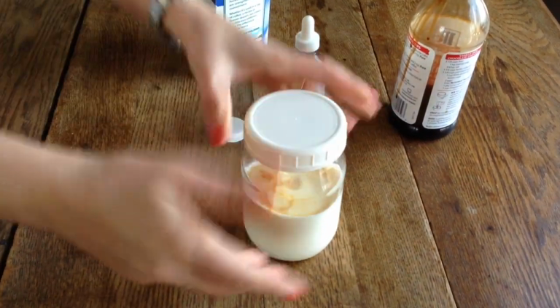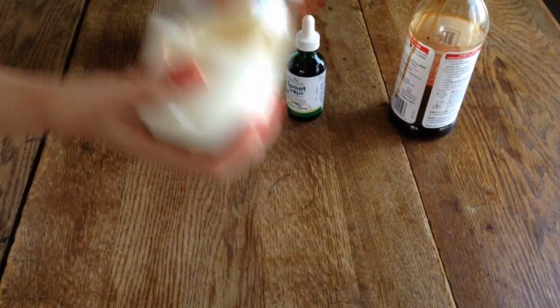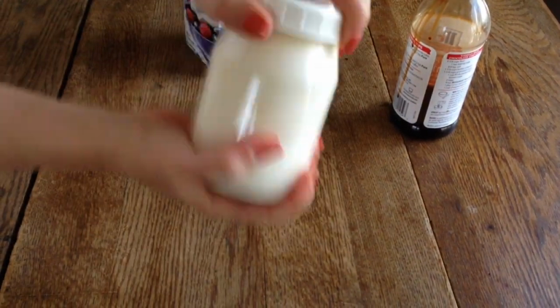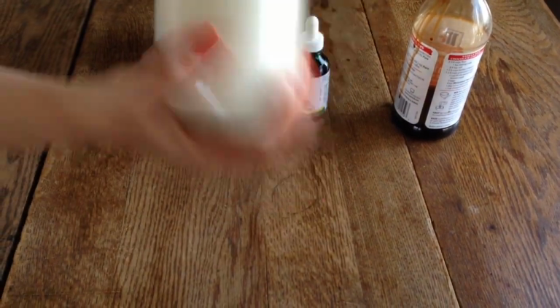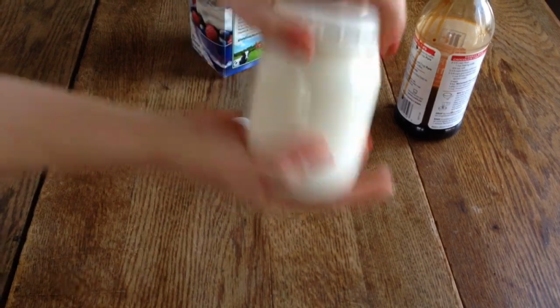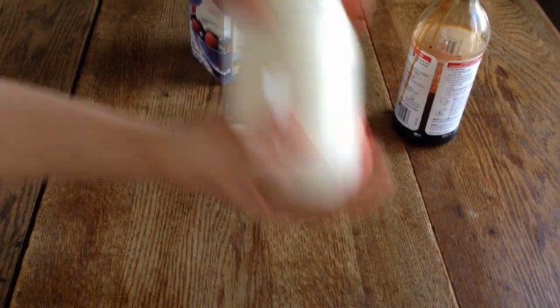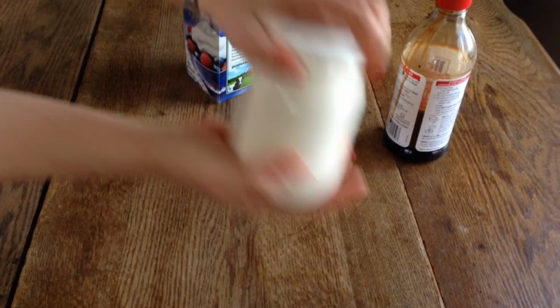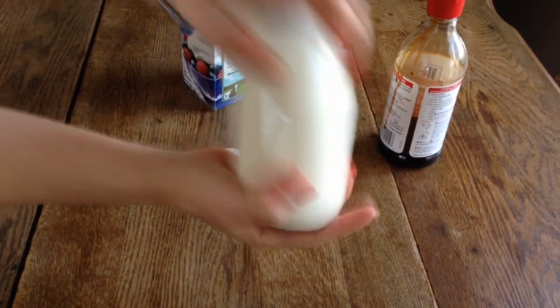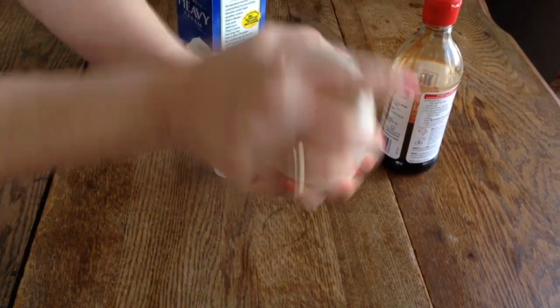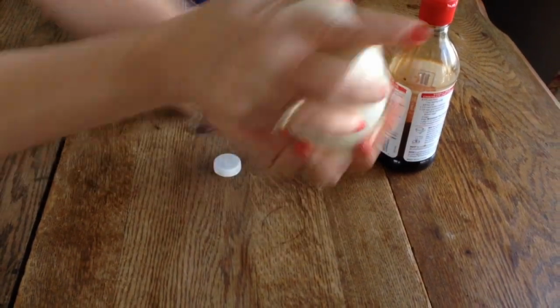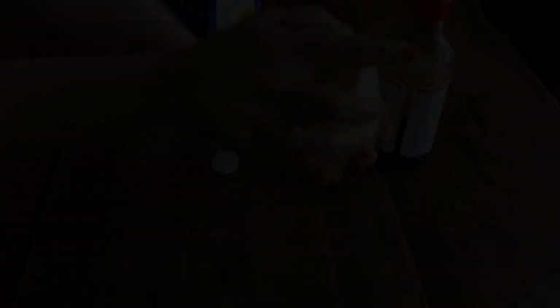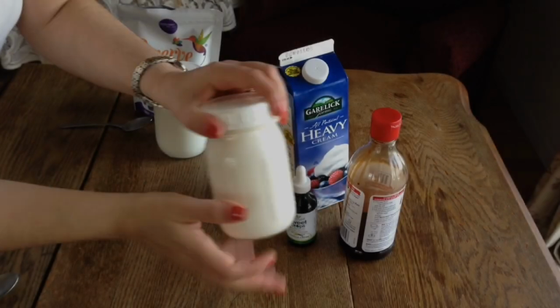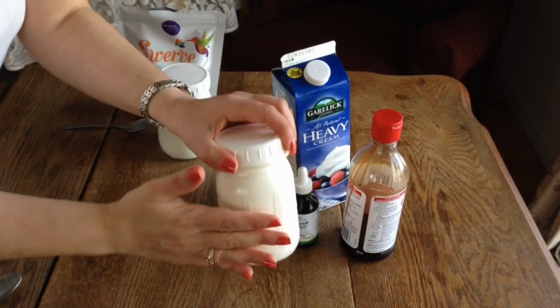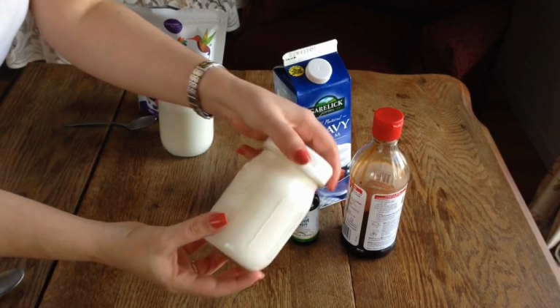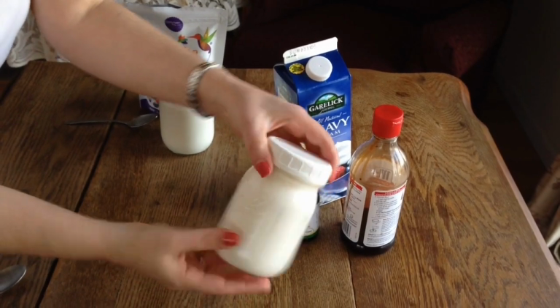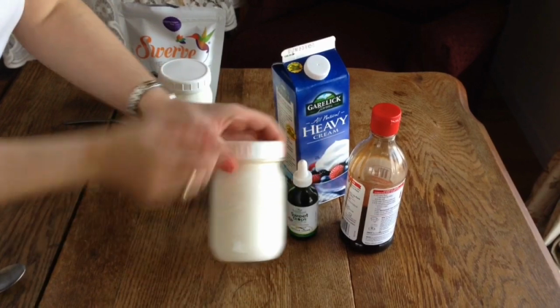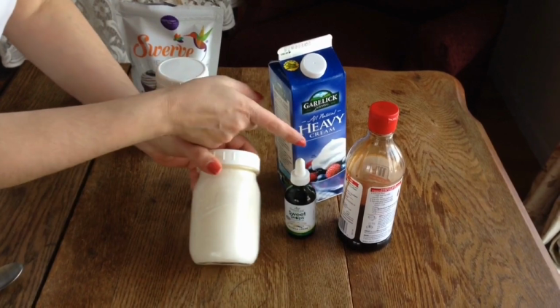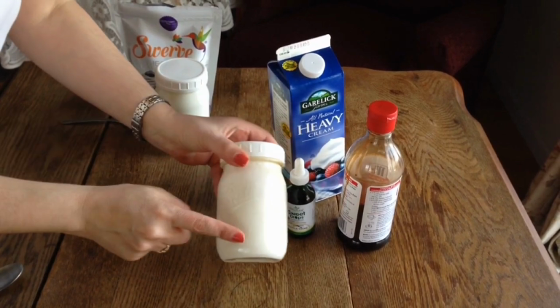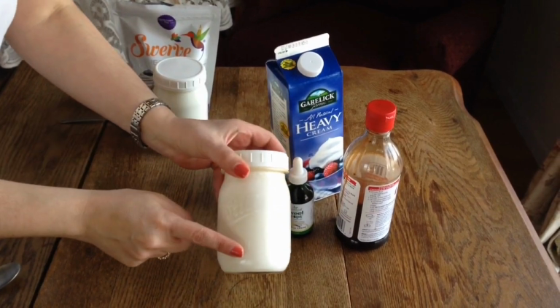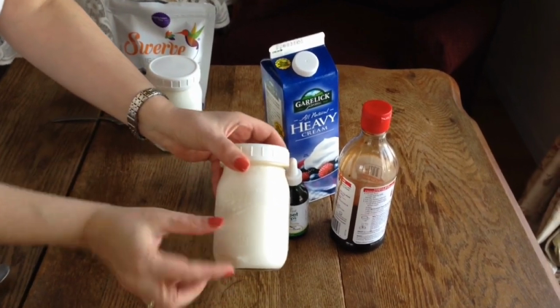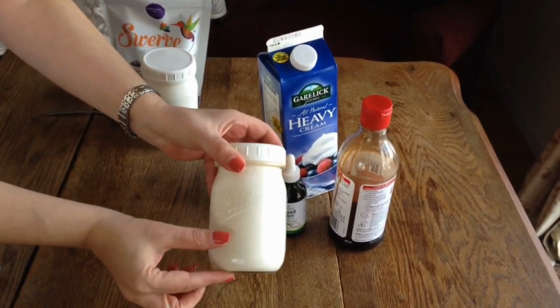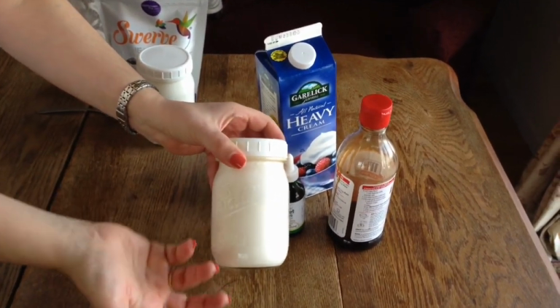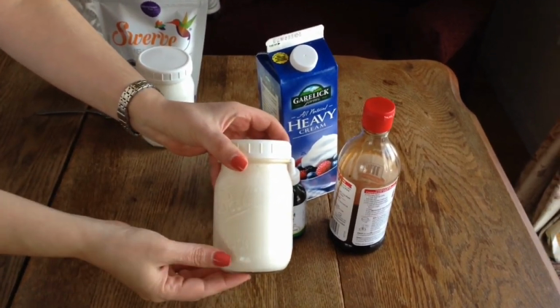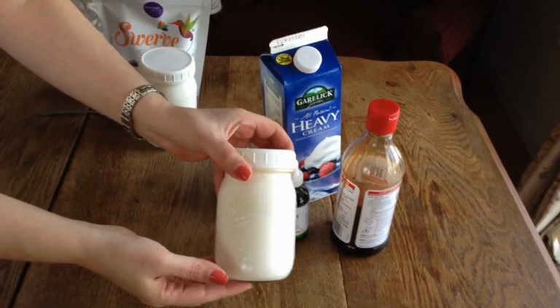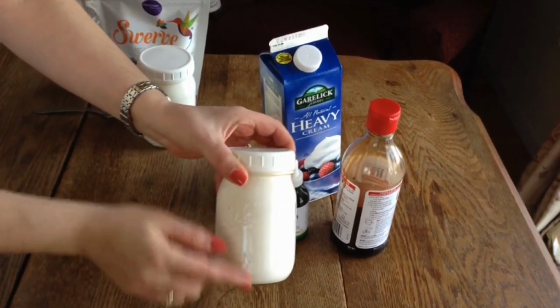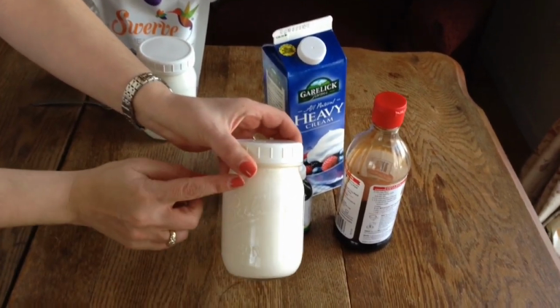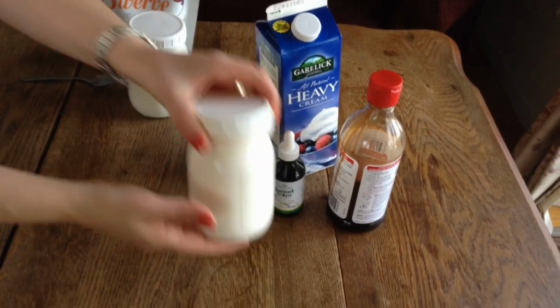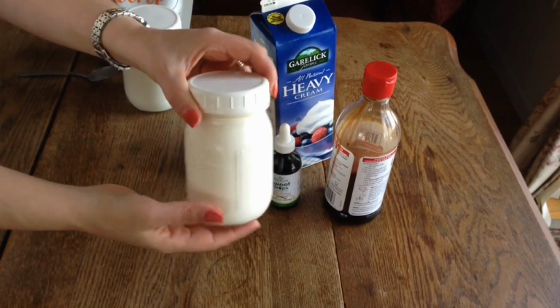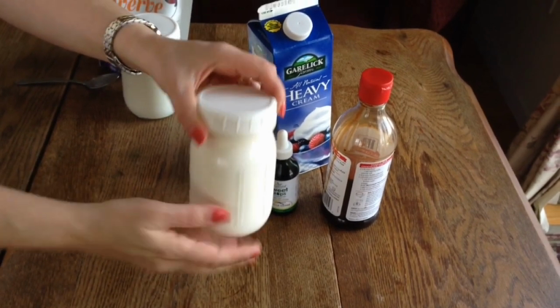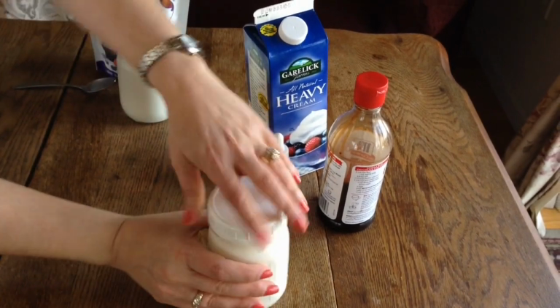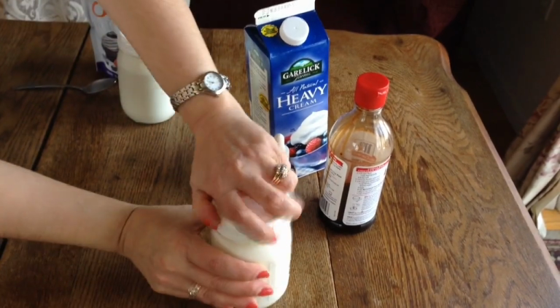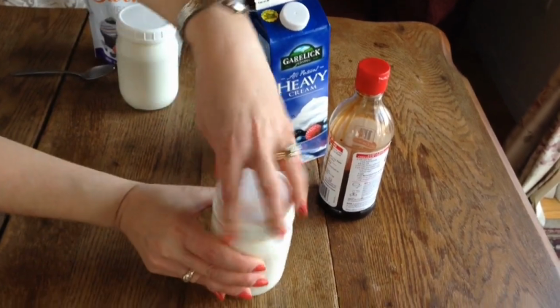Give it a really good shake and ask for volunteers! Shaking takes two to five minutes depending on how much cream you put in the jar. If you put a little bit it'll only take a minute or two; if you fill a whole jar it's going to take more than five minutes.